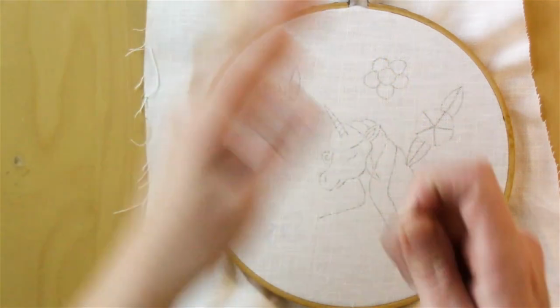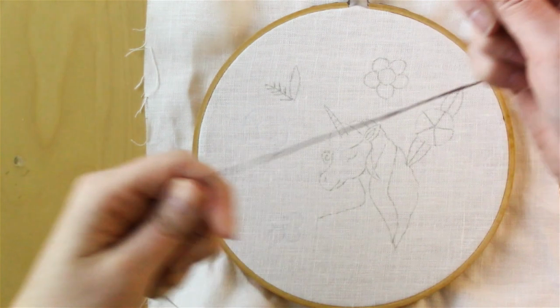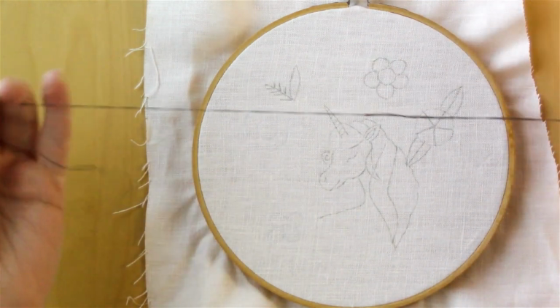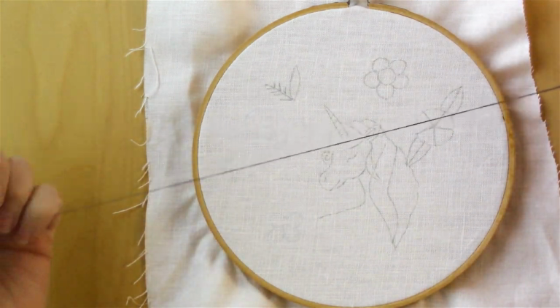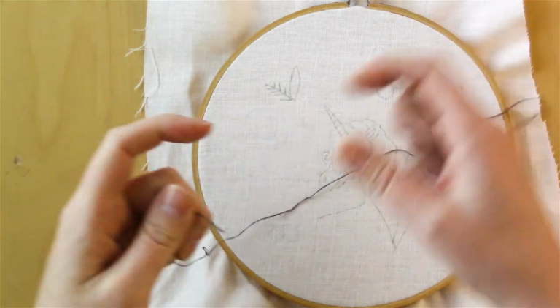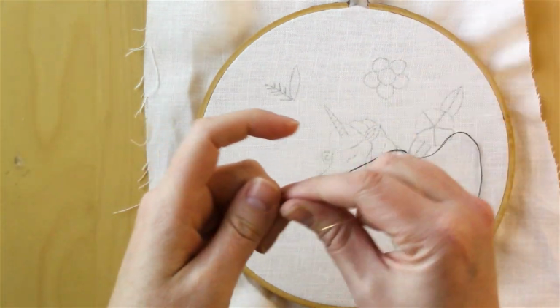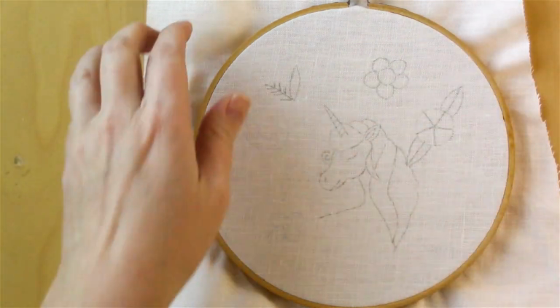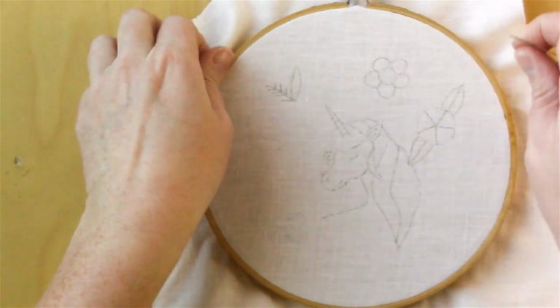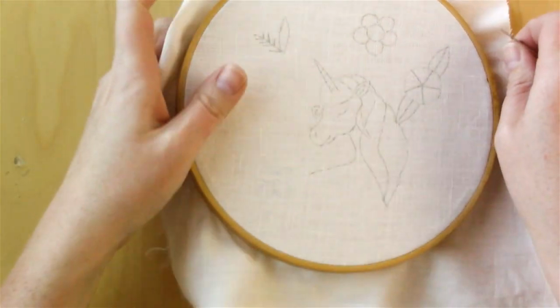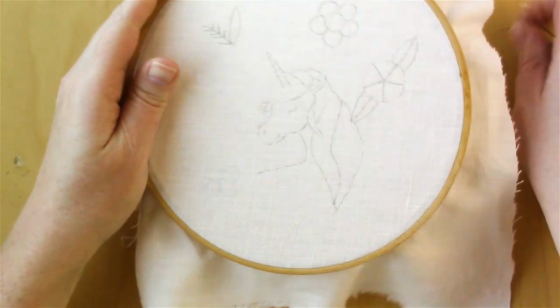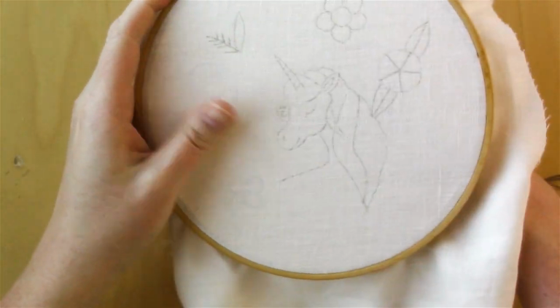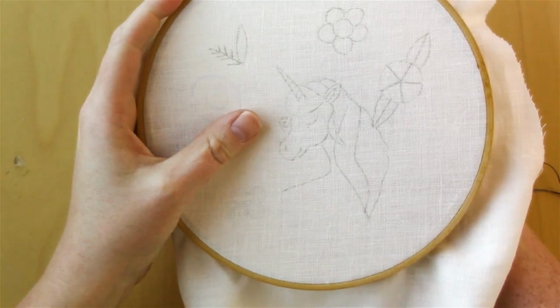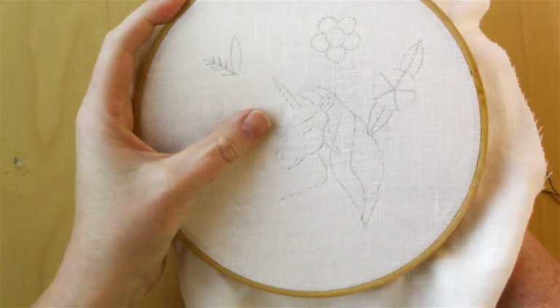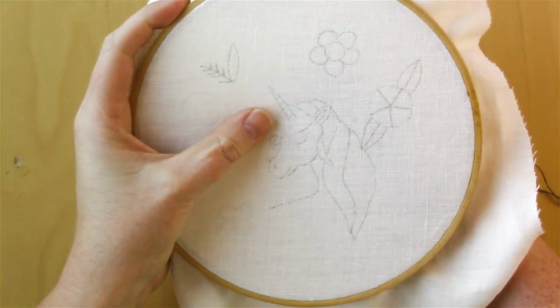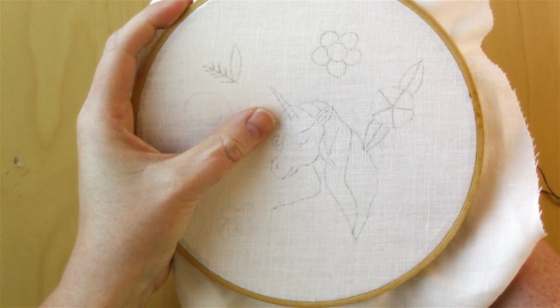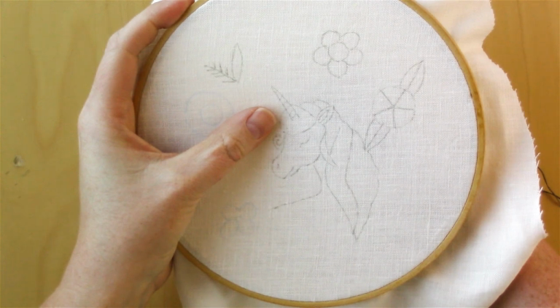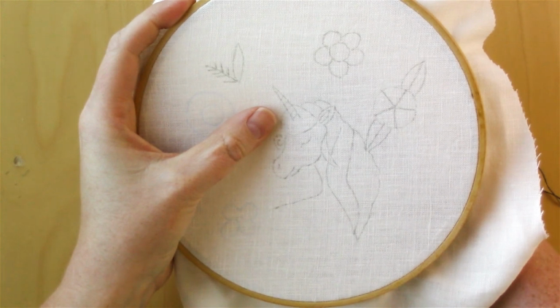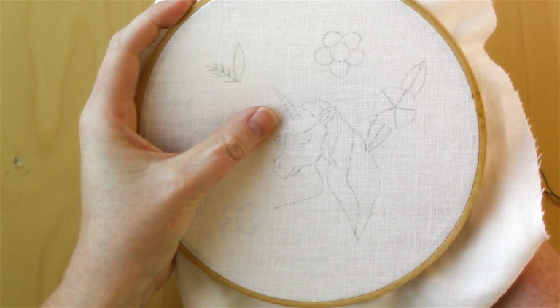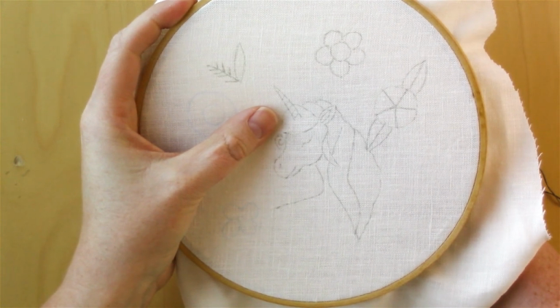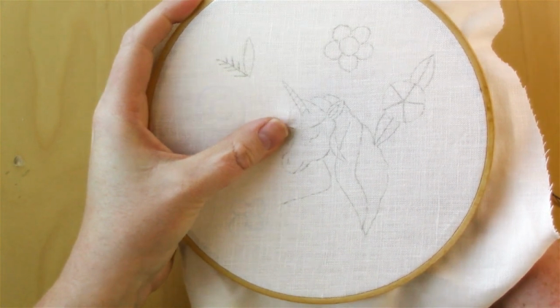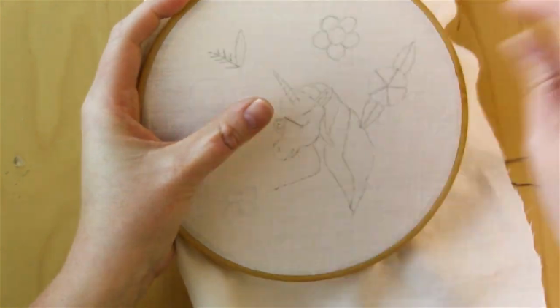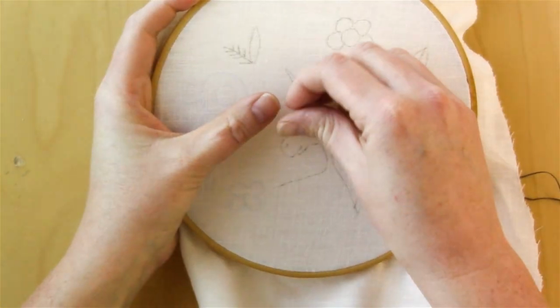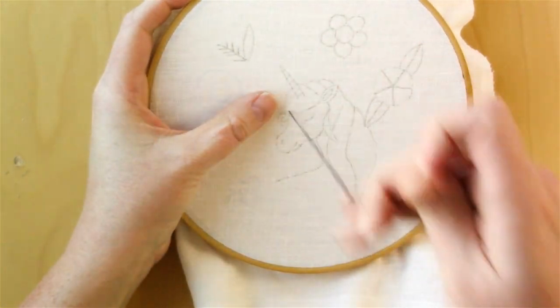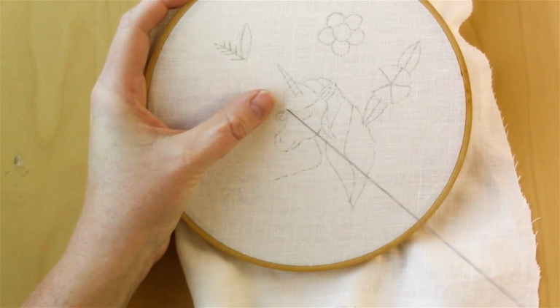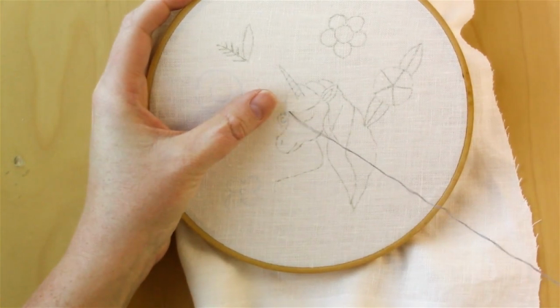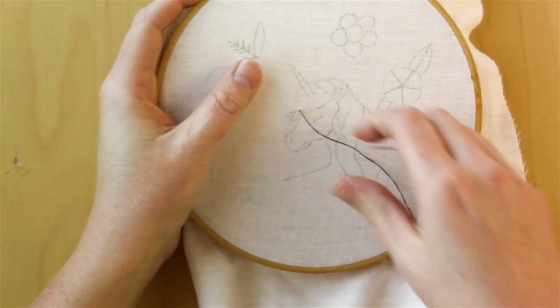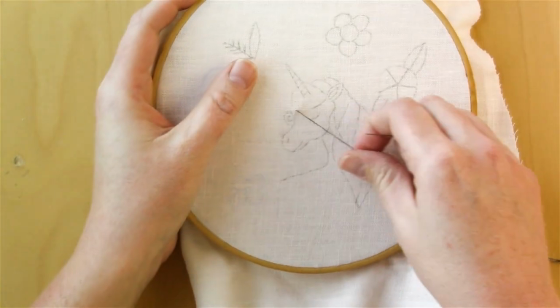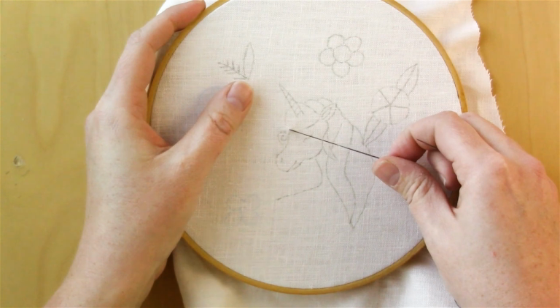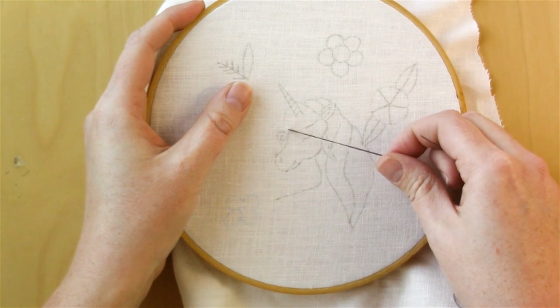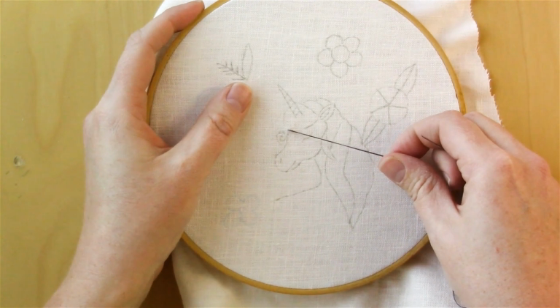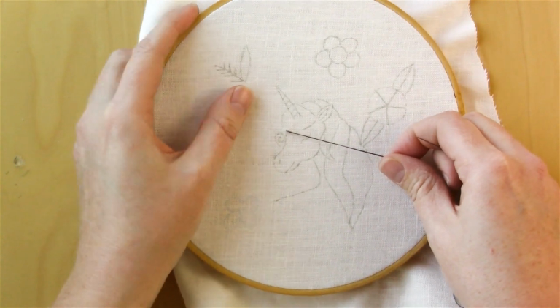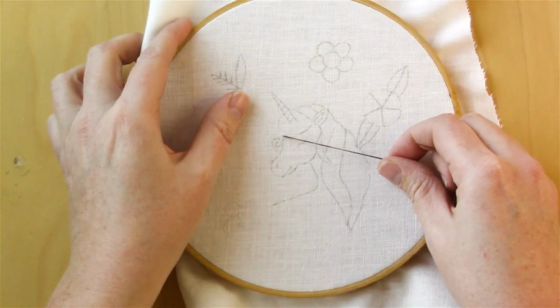Go ahead and take your two strands of floss with the knot in the end, find a place to start, come in through the back, and pull it through till your thread is secure.